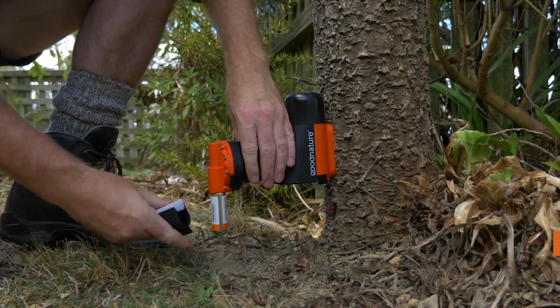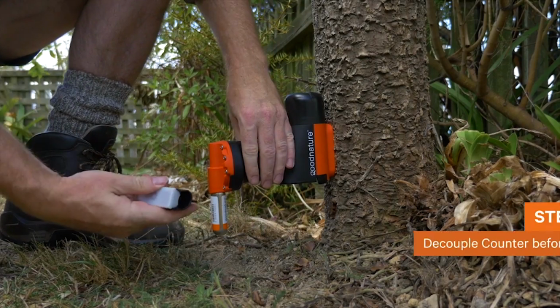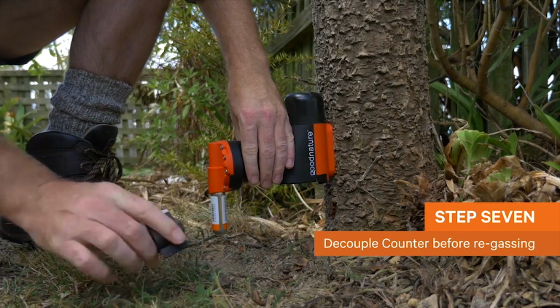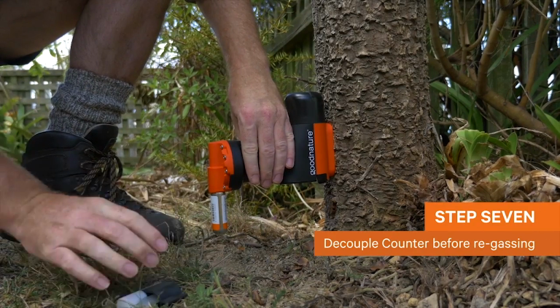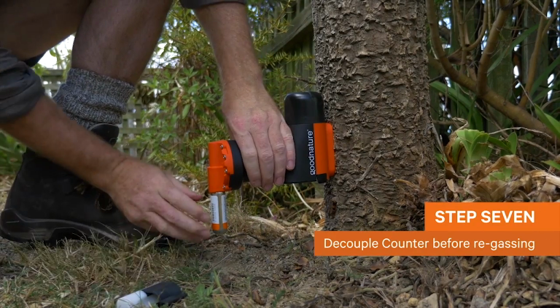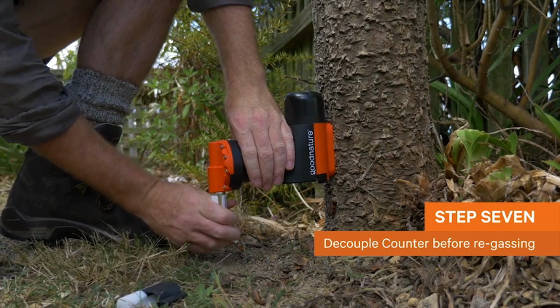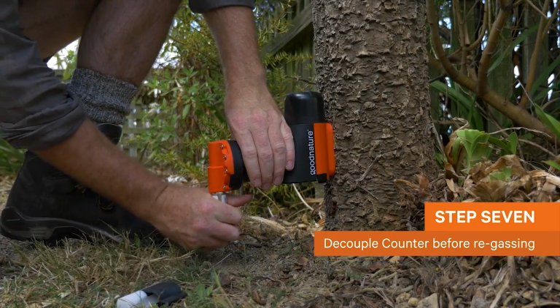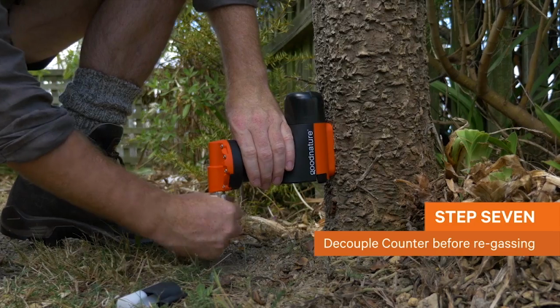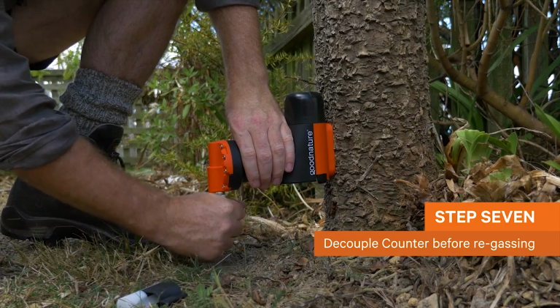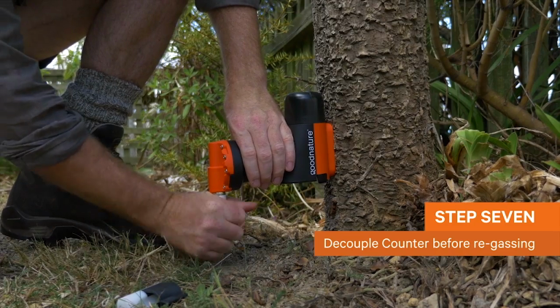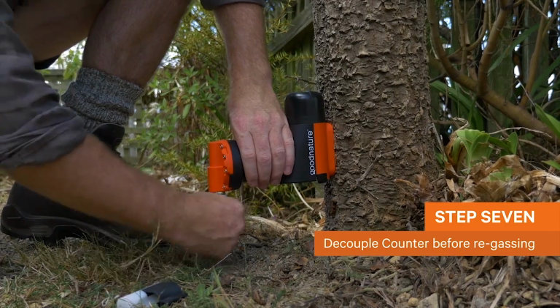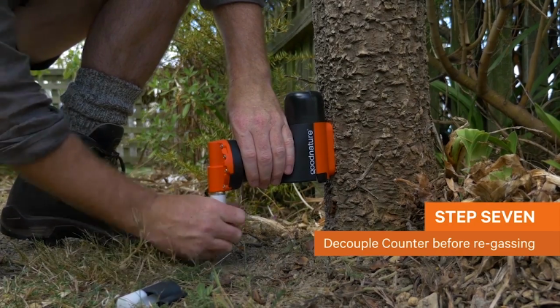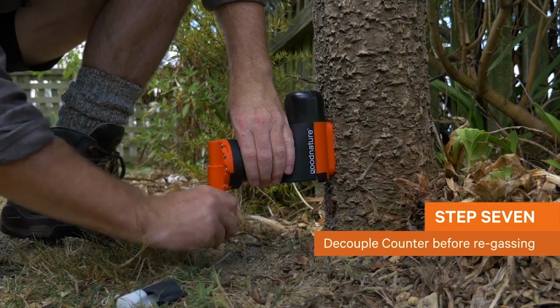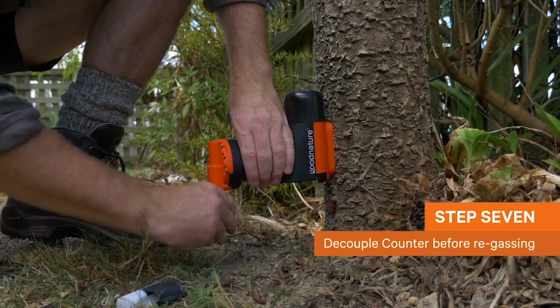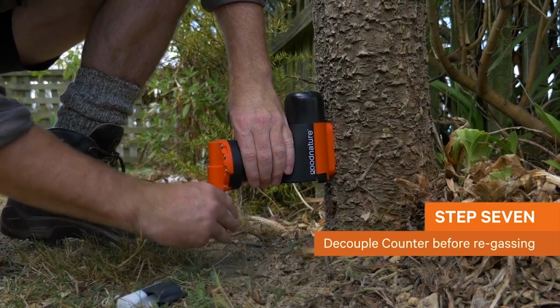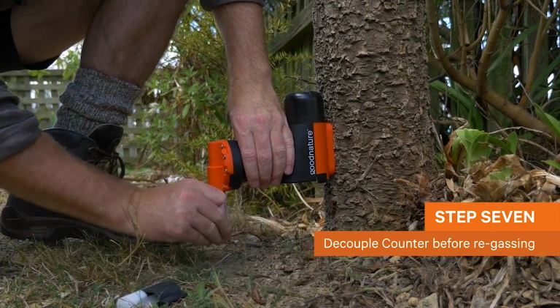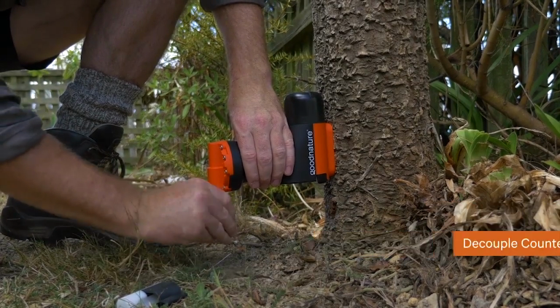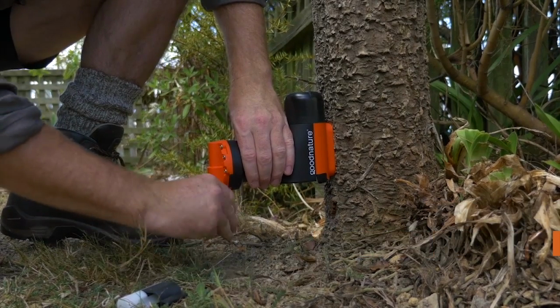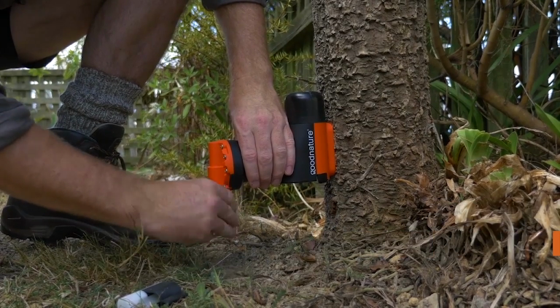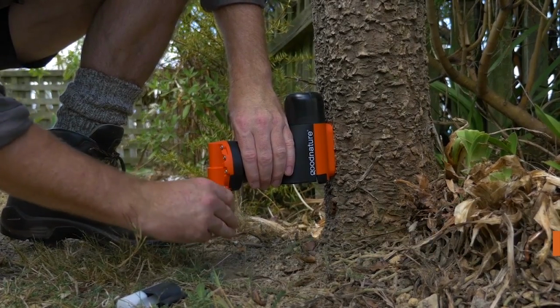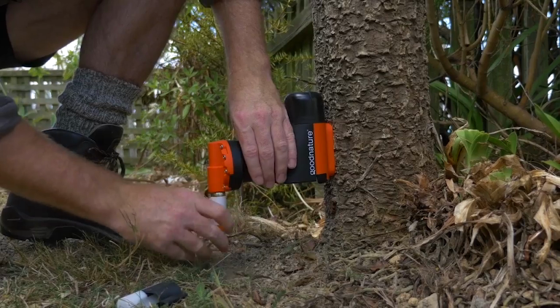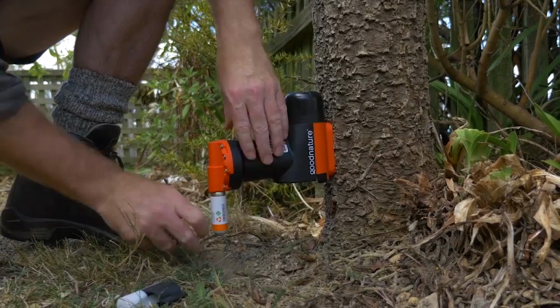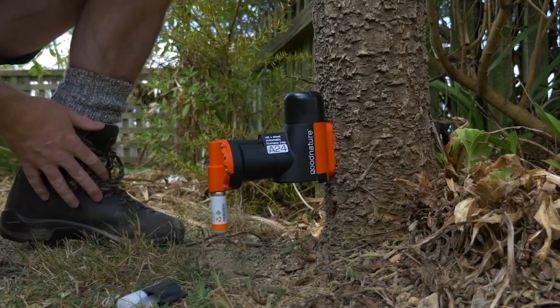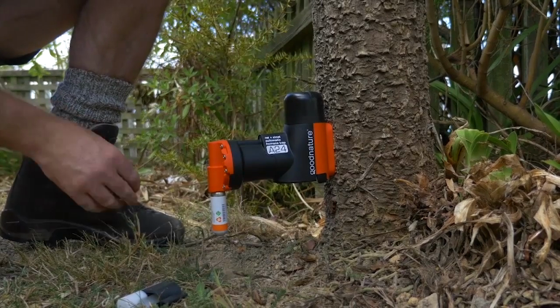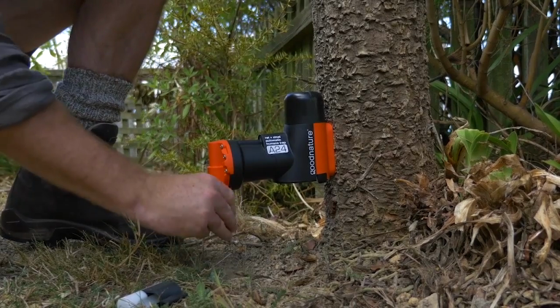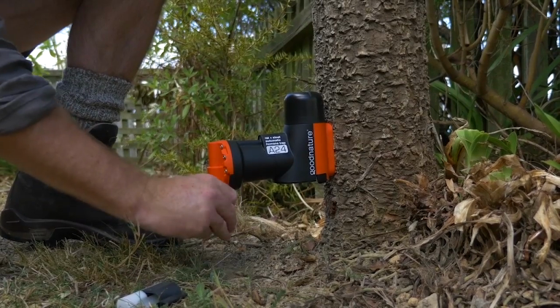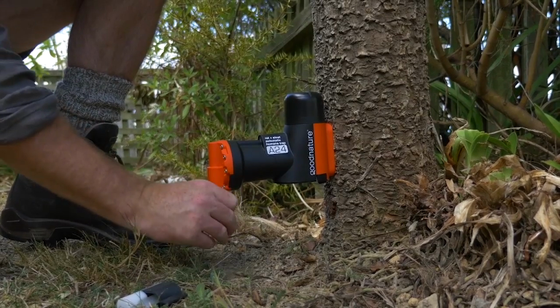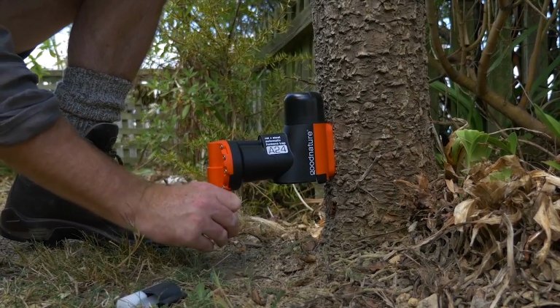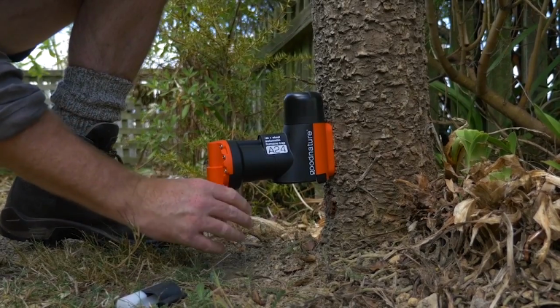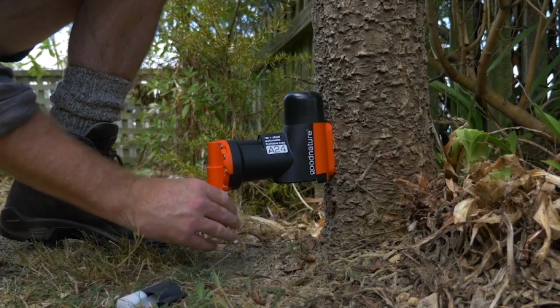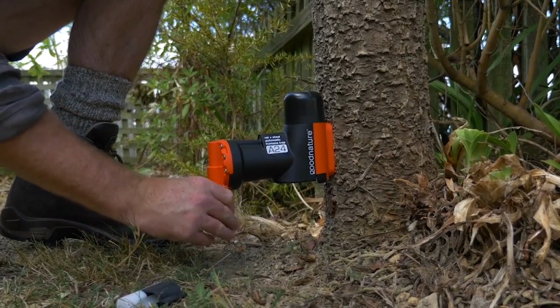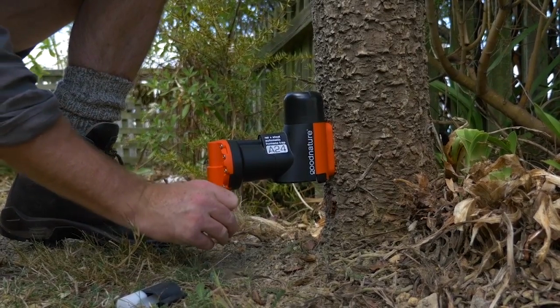Make sure you decouple the counter from the canister first by sliding it downwards and rotating it in an anti-clockwise fashion. By the way, the counter only goes to 99, so when you get close, zero it and then celebrate.